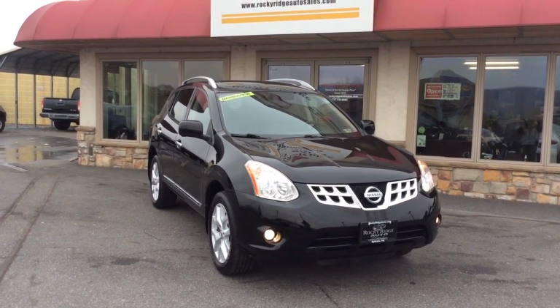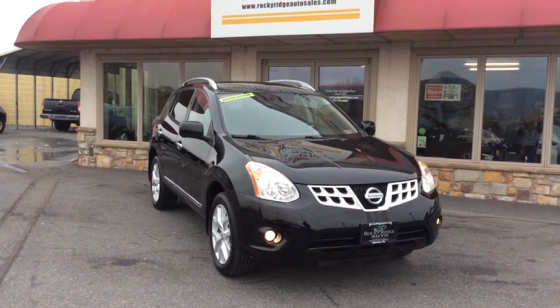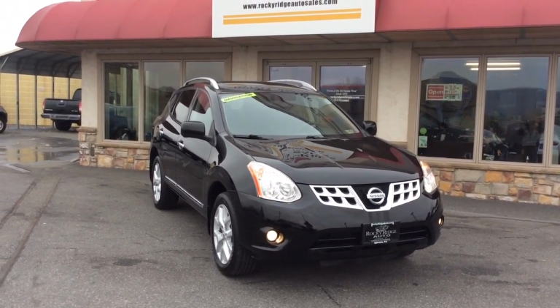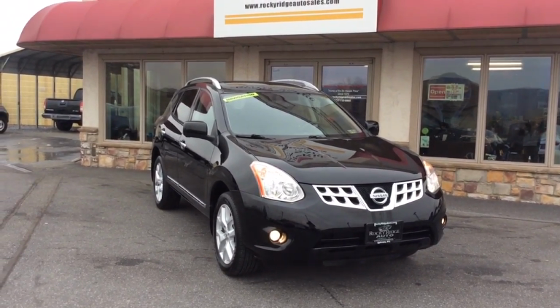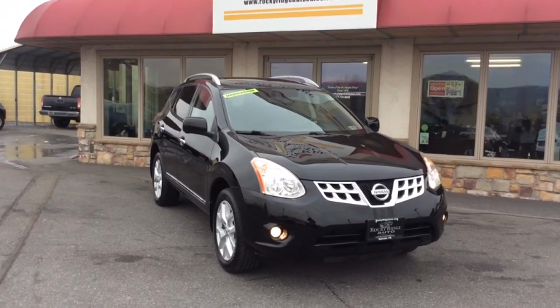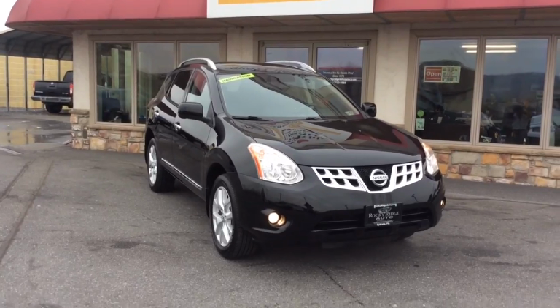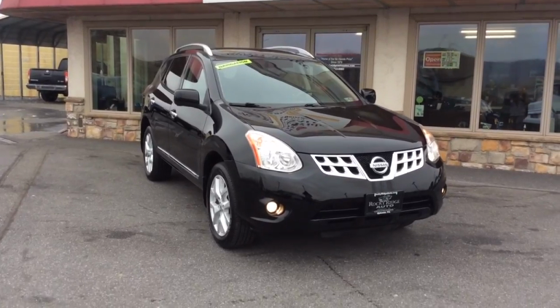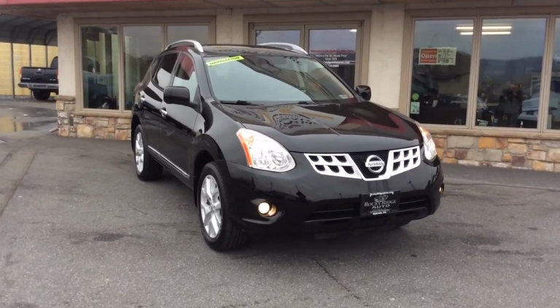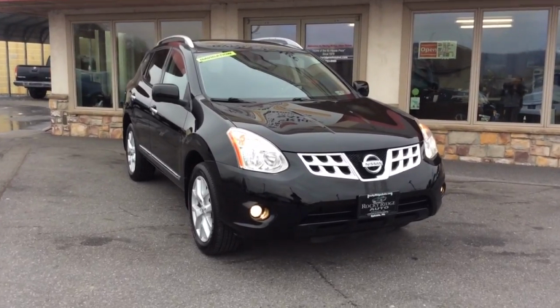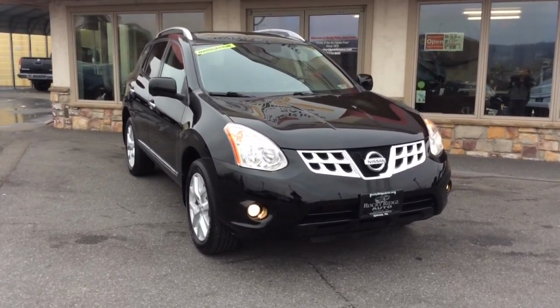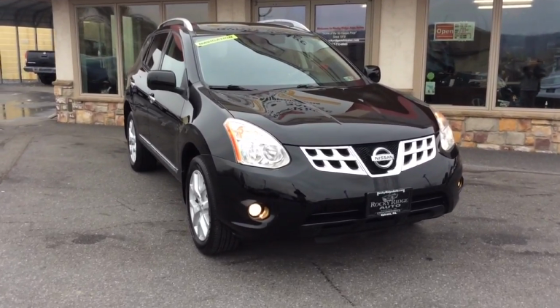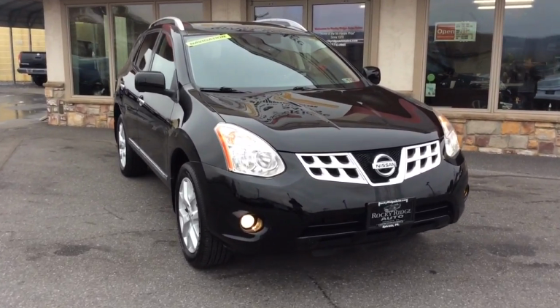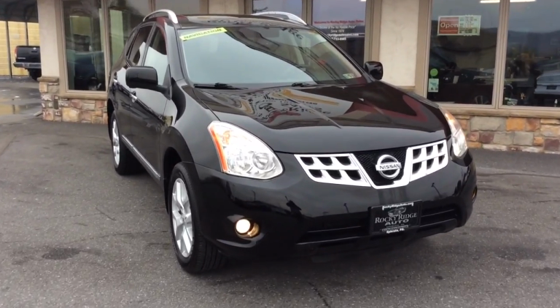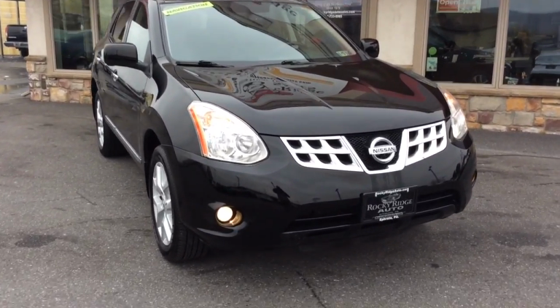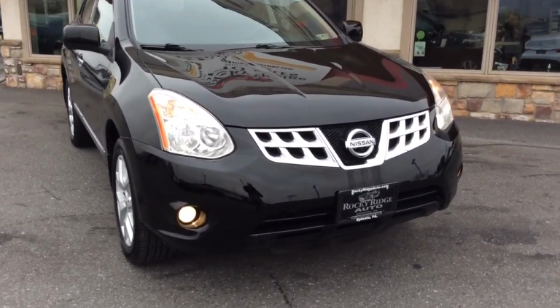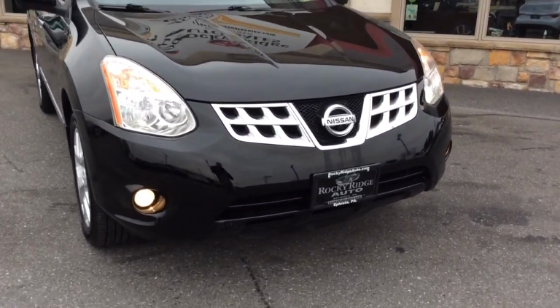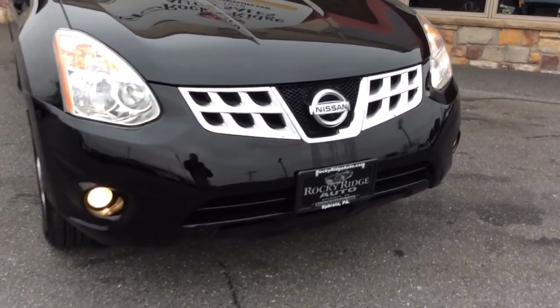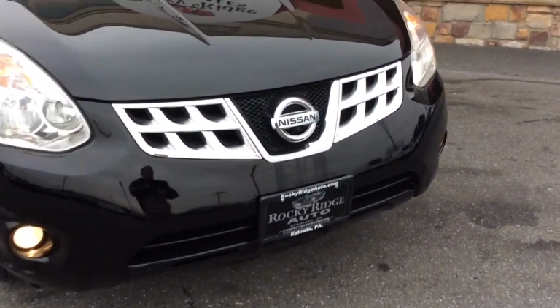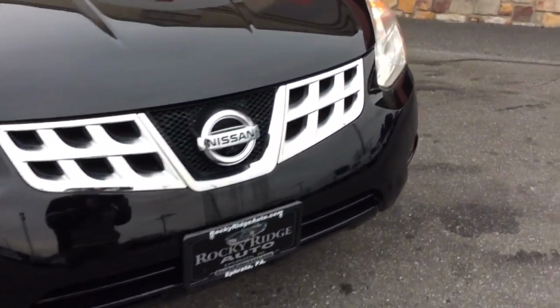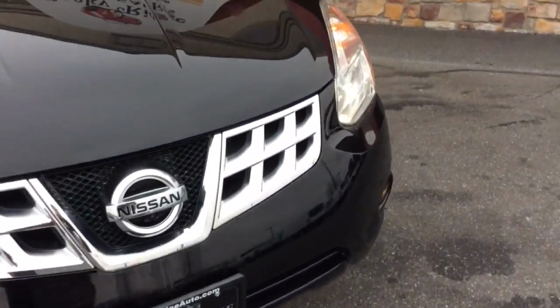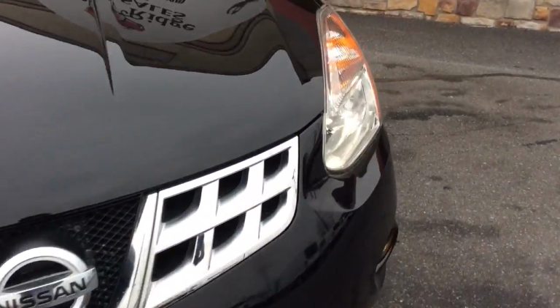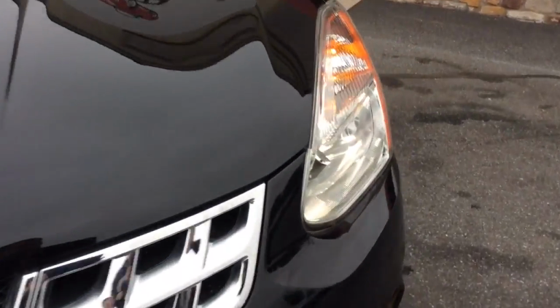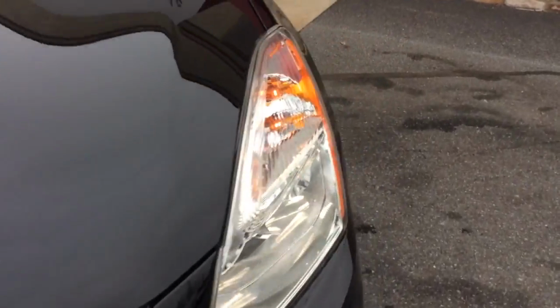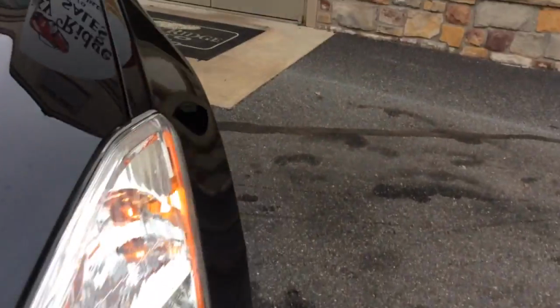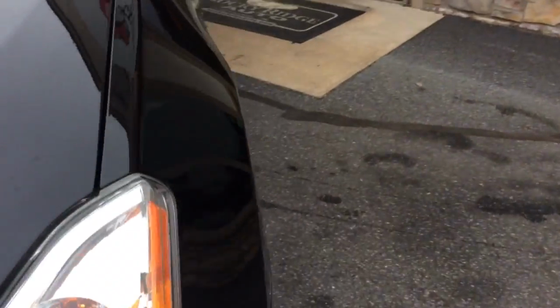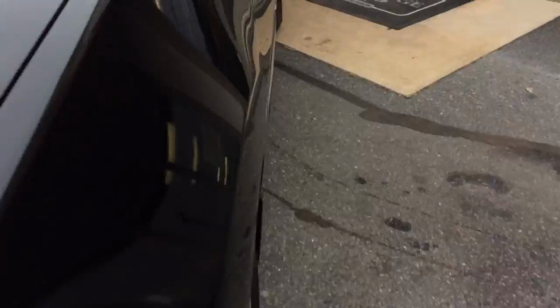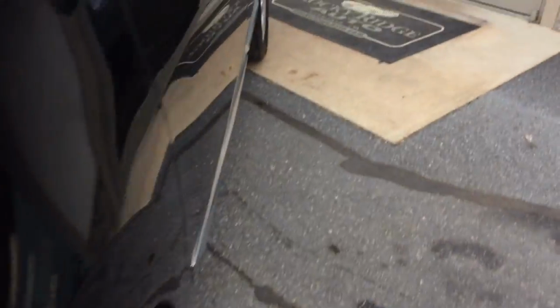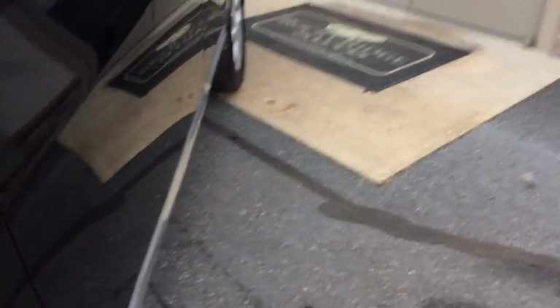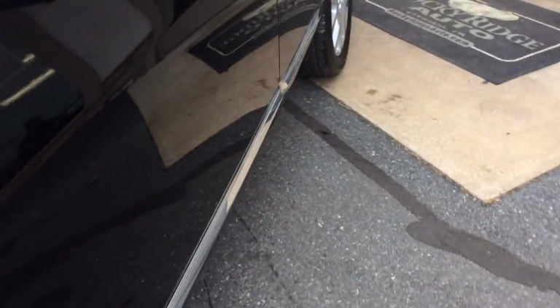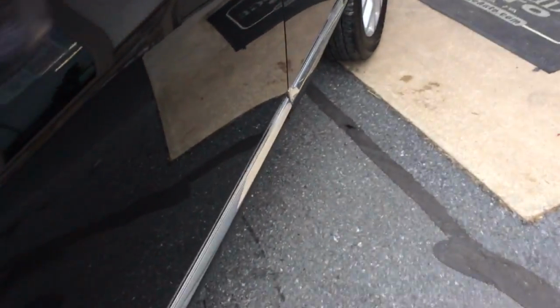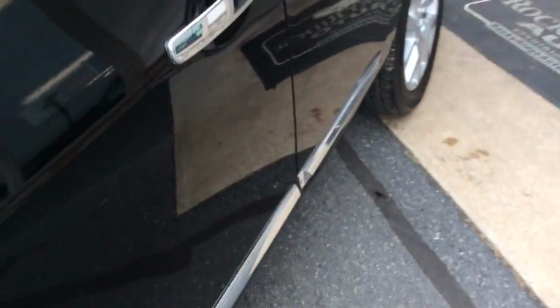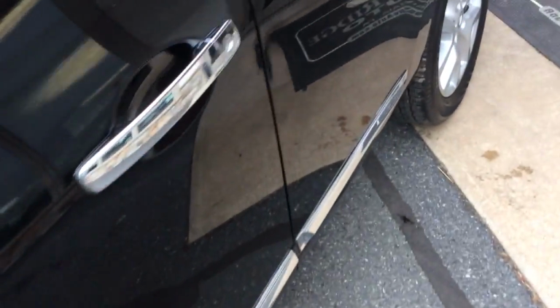My name is Jesse. I'm one of the salesmen here and today I'm going to show you this 2013 Nissan Rogue. It's the SL model, so it comes fully loaded up with a lot of cool features.